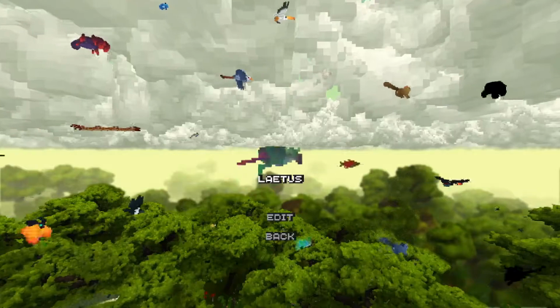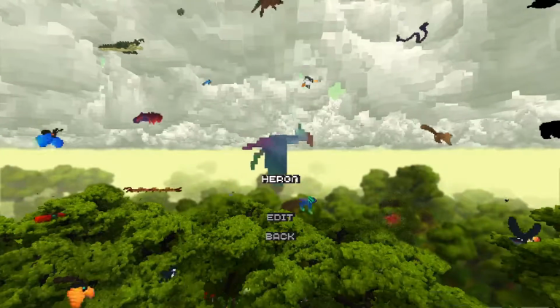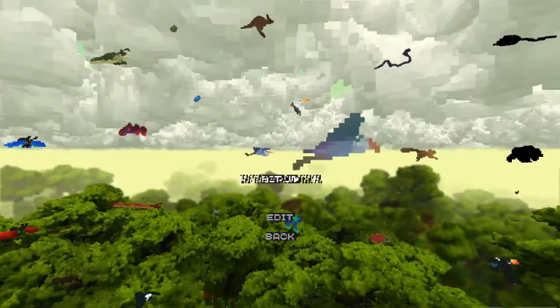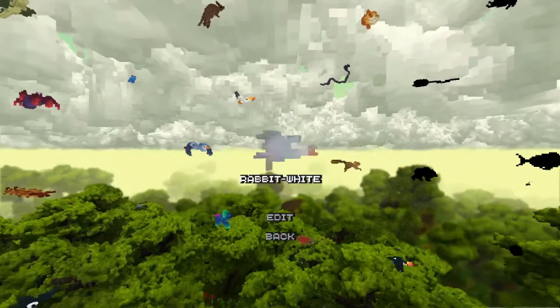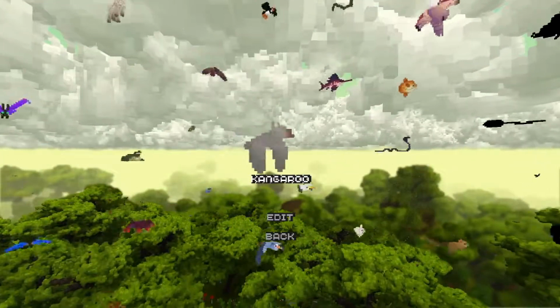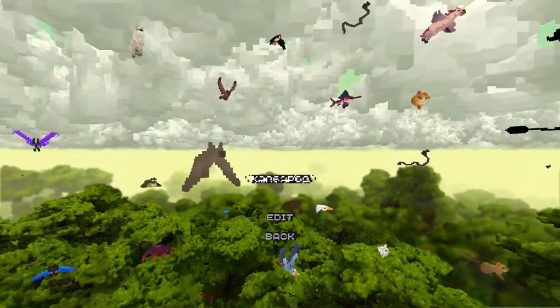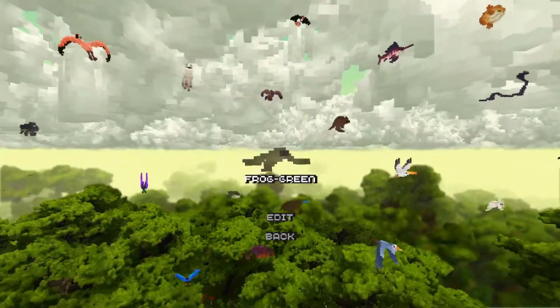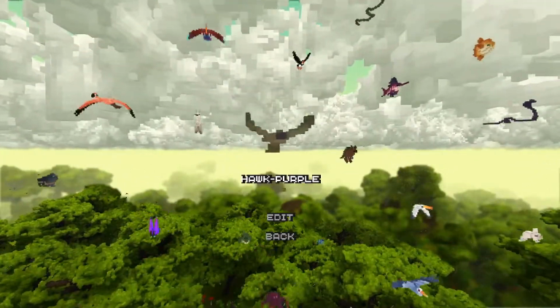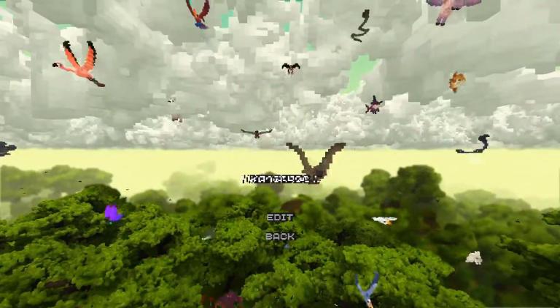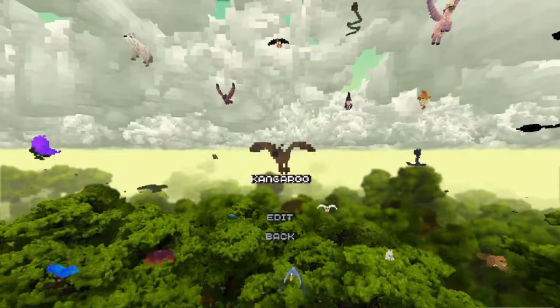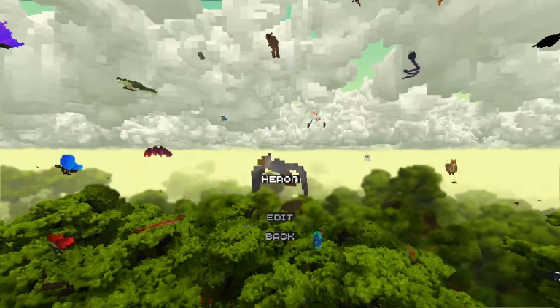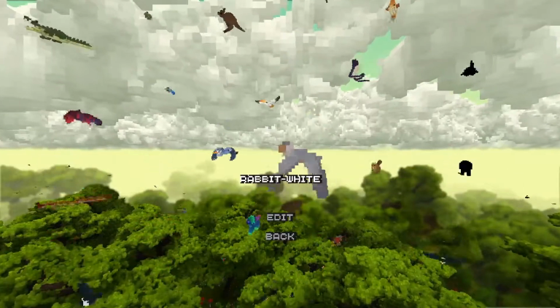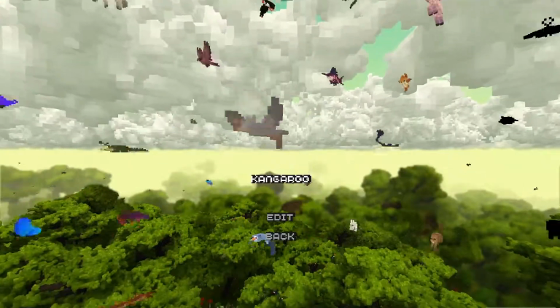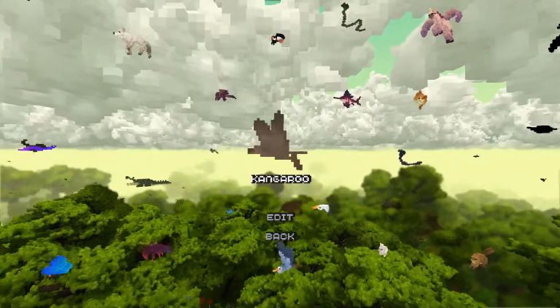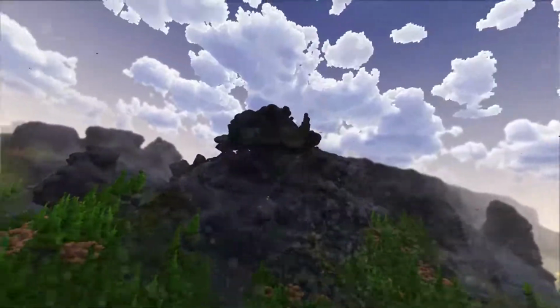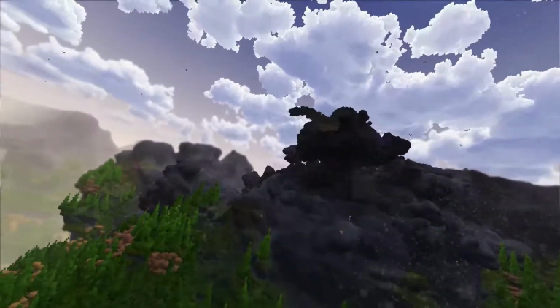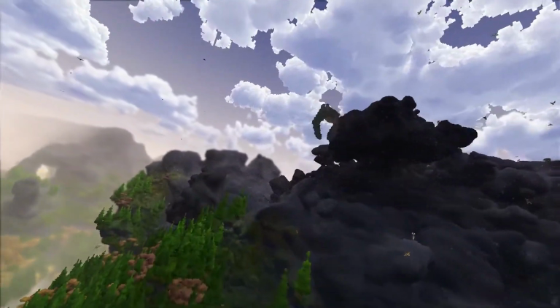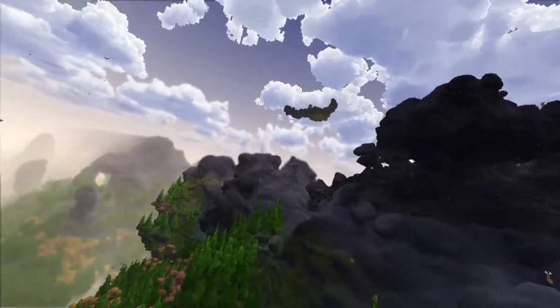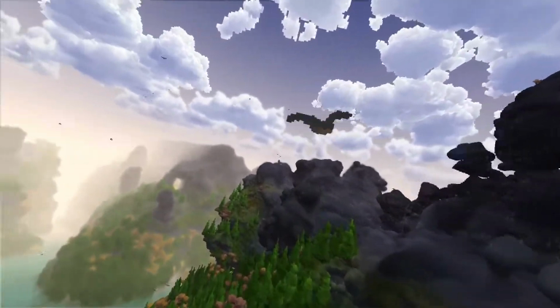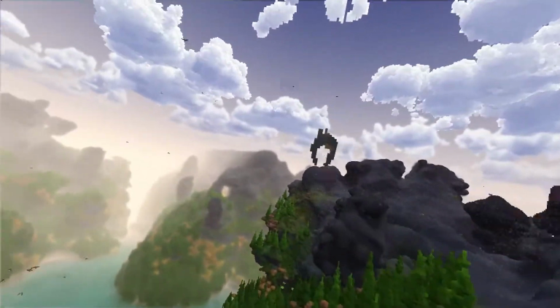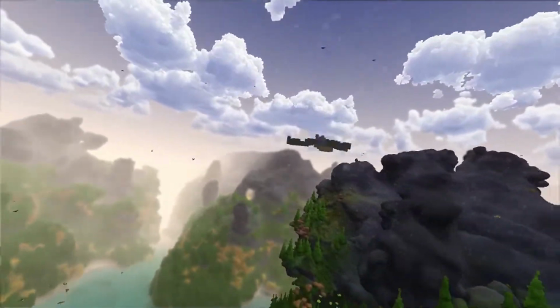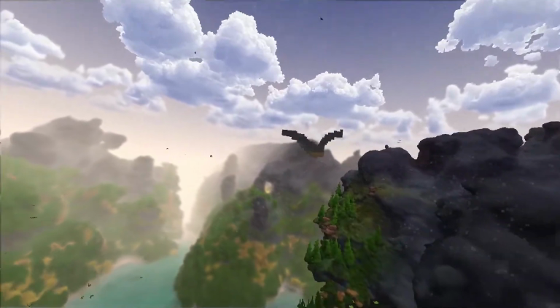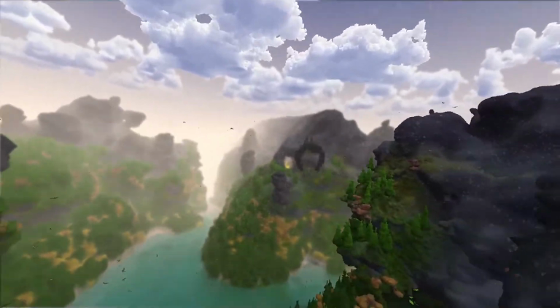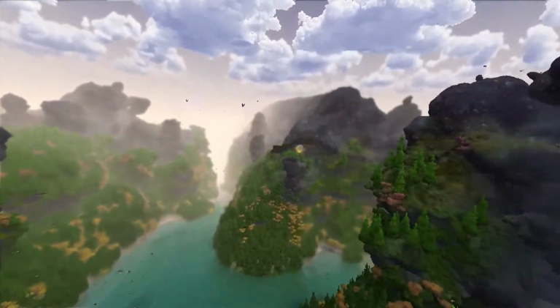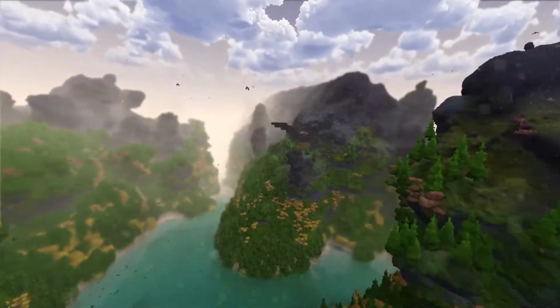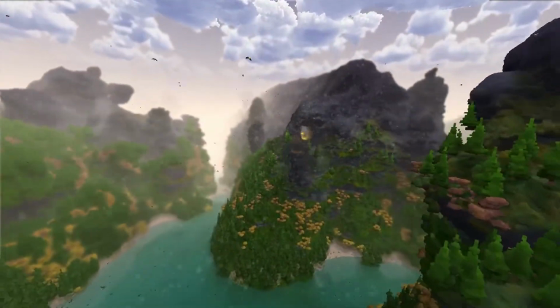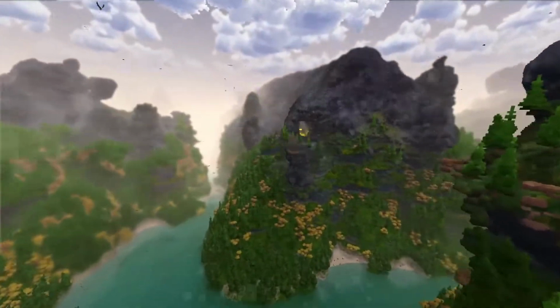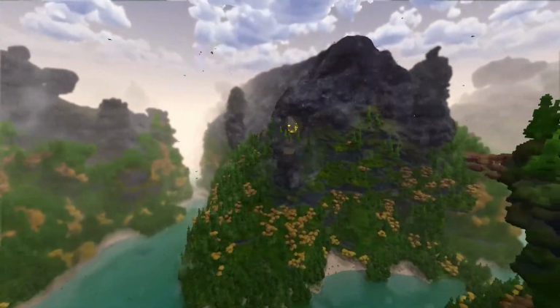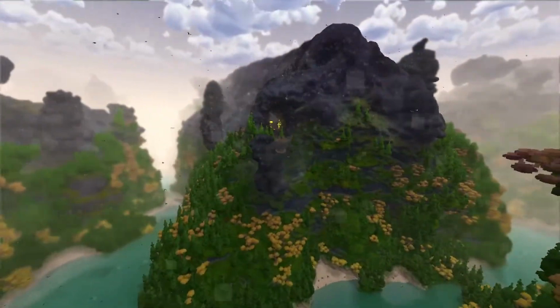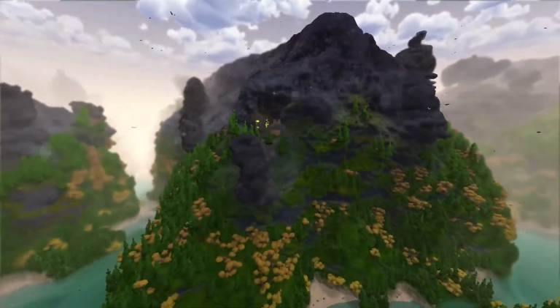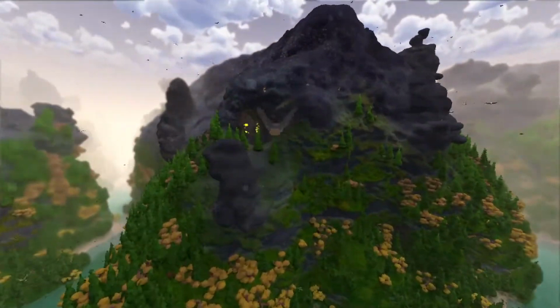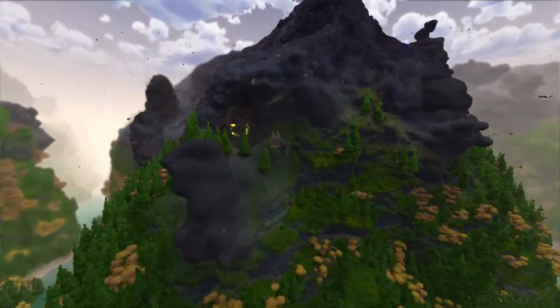And if you end up liking how a certain bird flies and want to keep playing as it, you can go to the avatar screen and select it, so each time you start a game you begin as that bird. And even if you don't like the morphing mechanic at all, you can turn it off completely and stay as whatever bird you like.